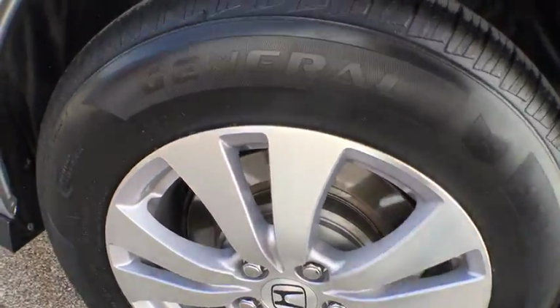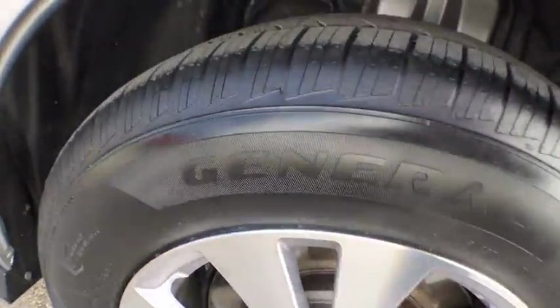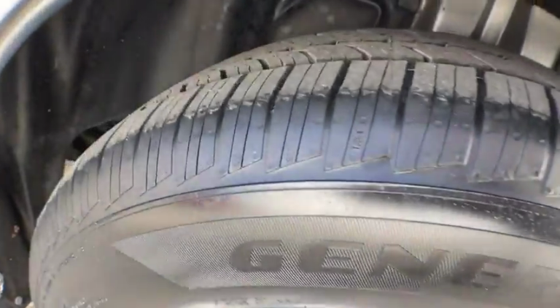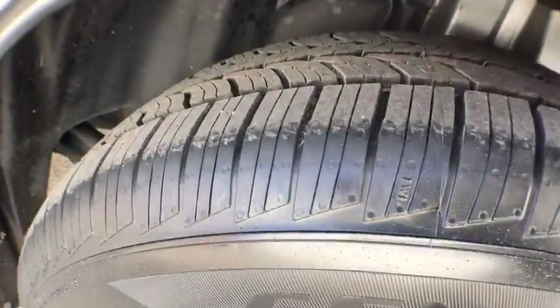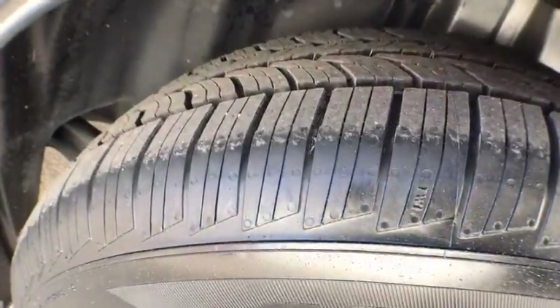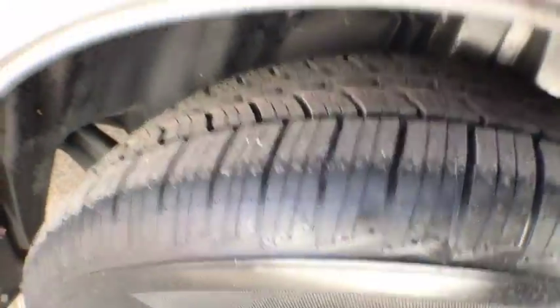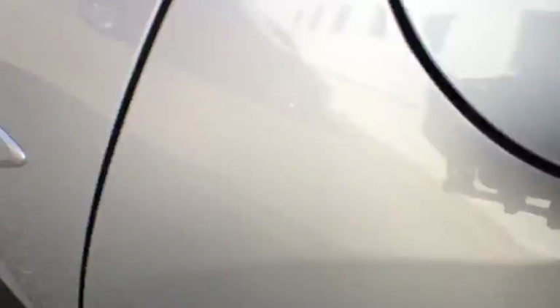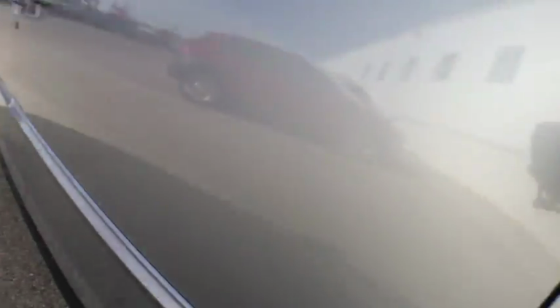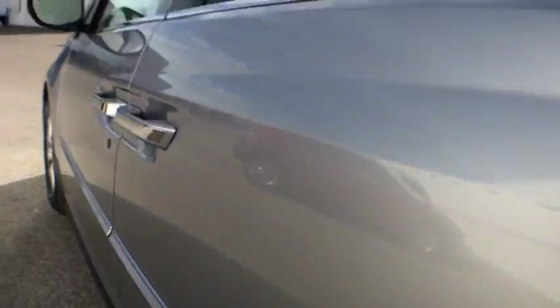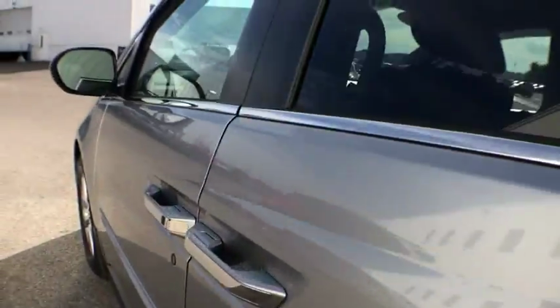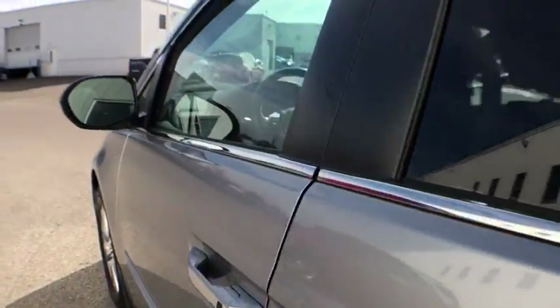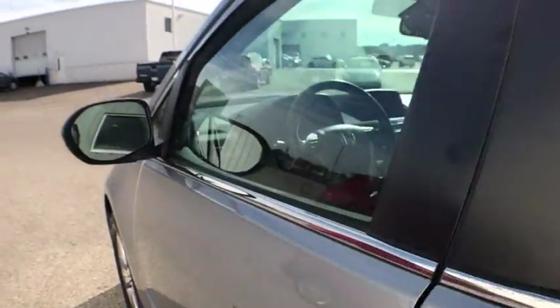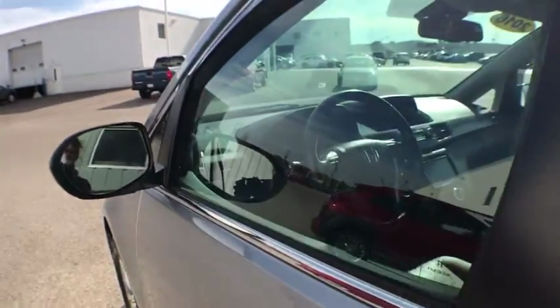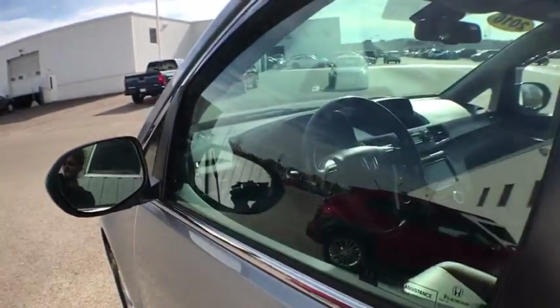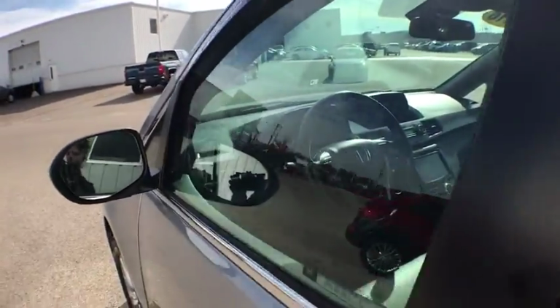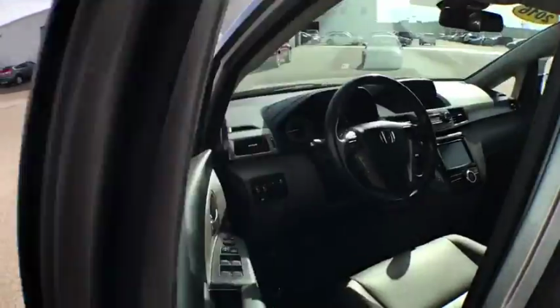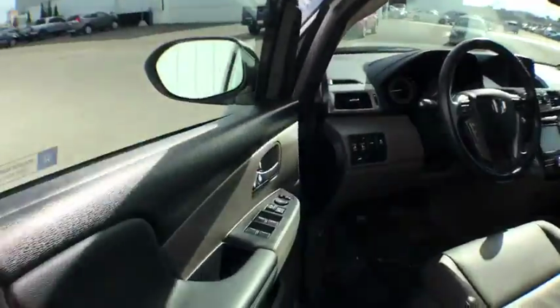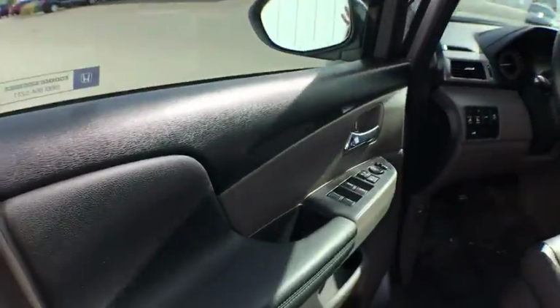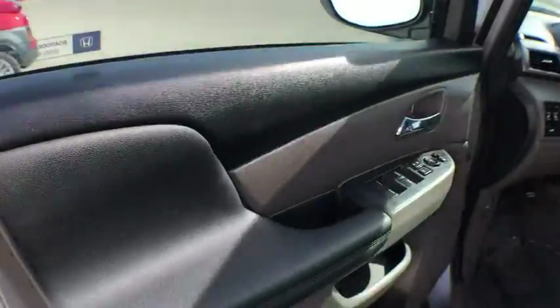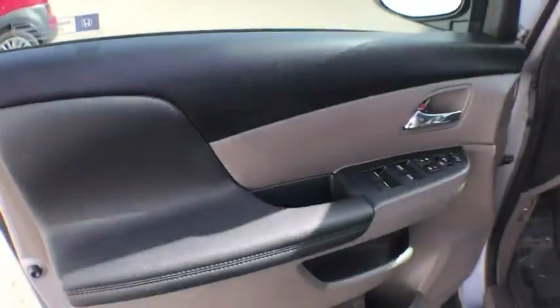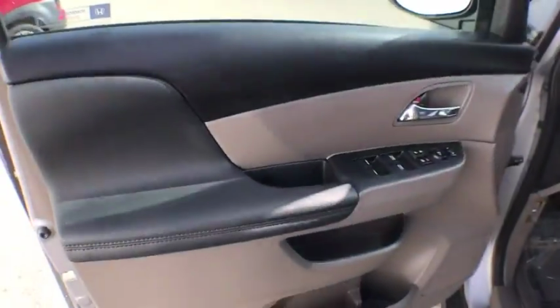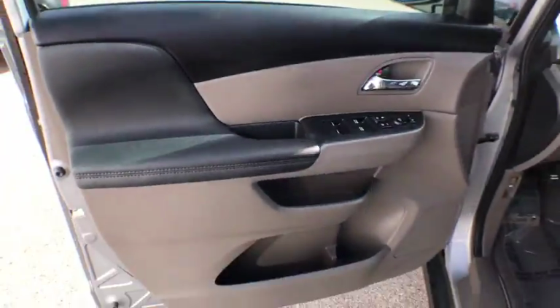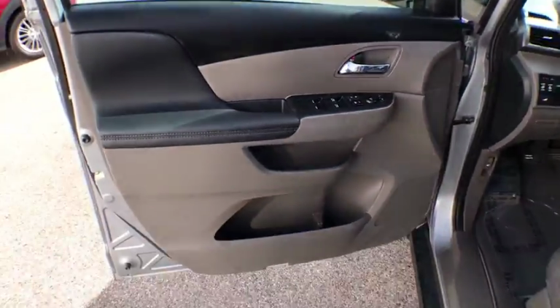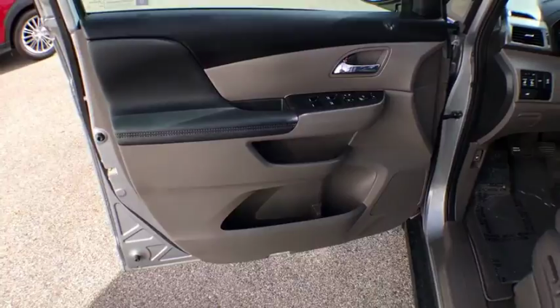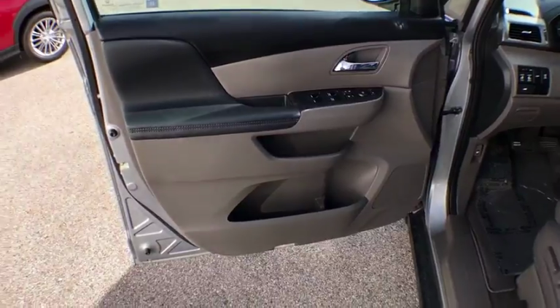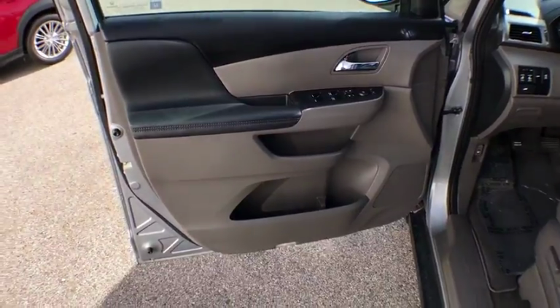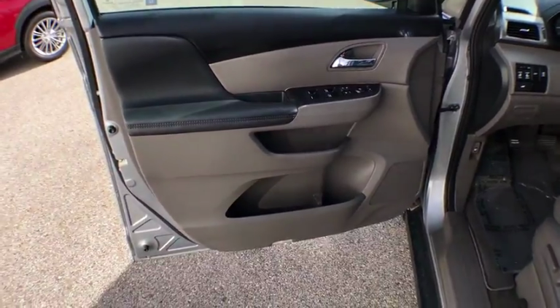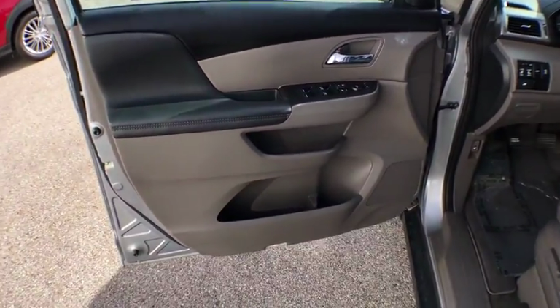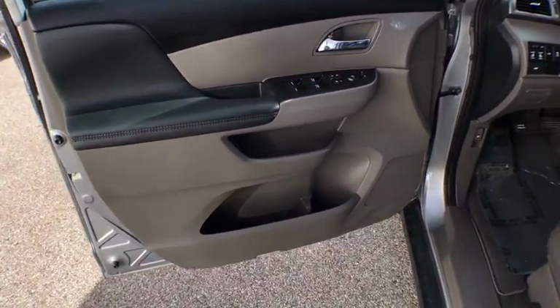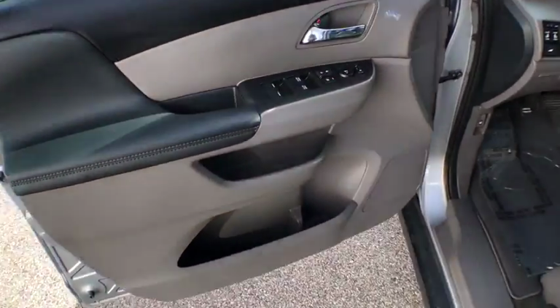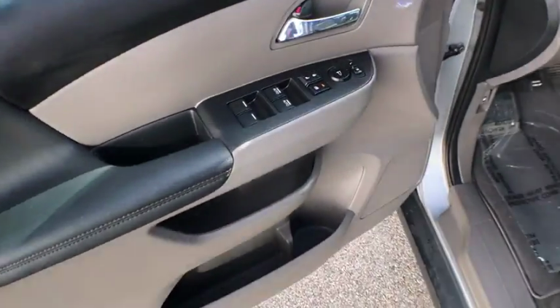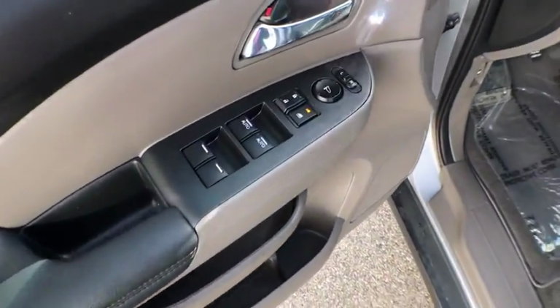Rear window defroster, security system, trip computer, CD player, tachometer, brake assist, overhead console, leather seats.